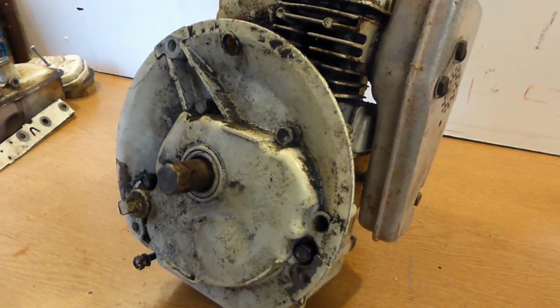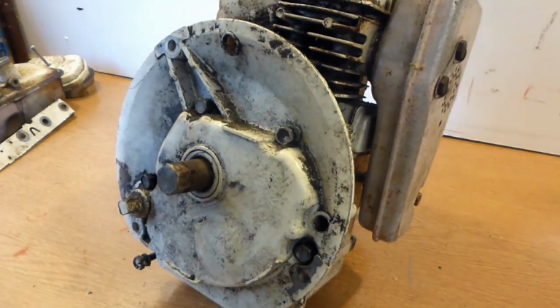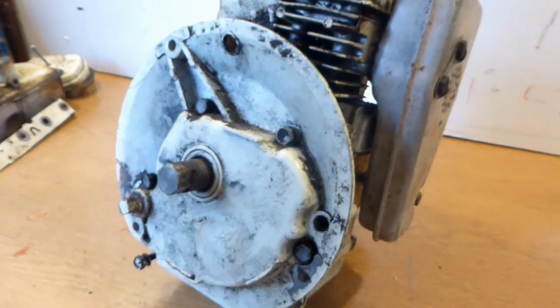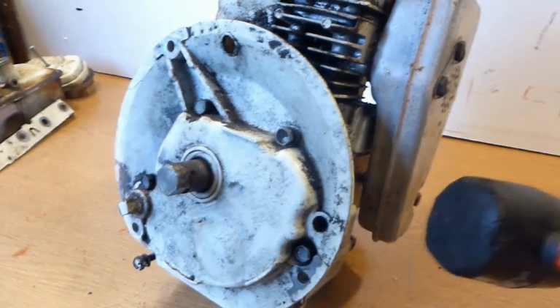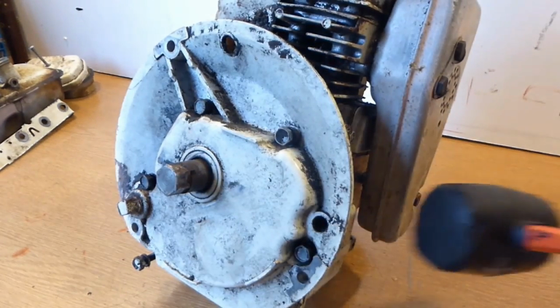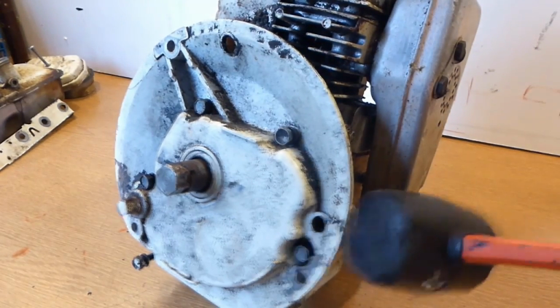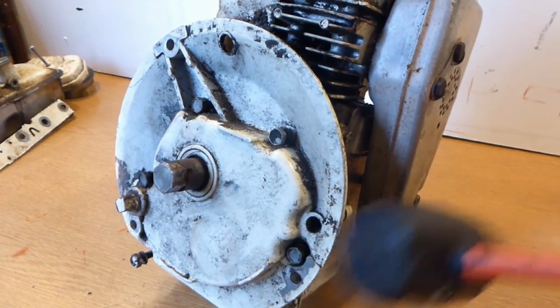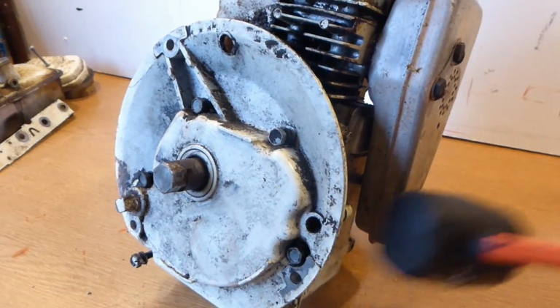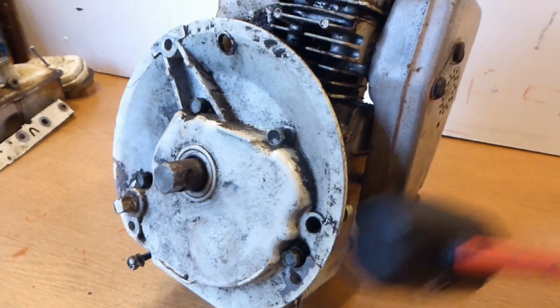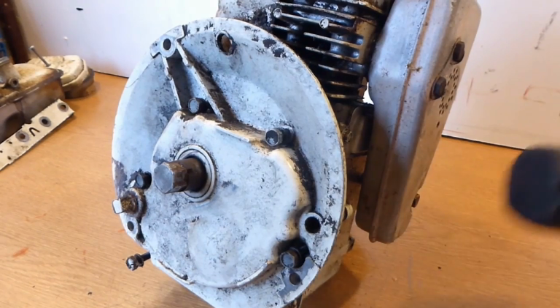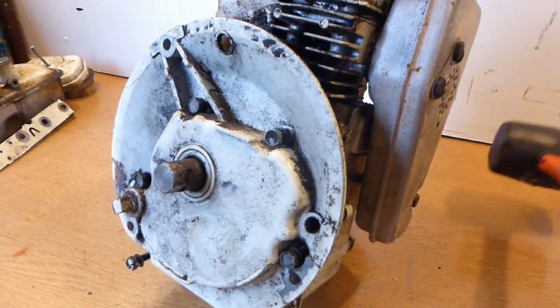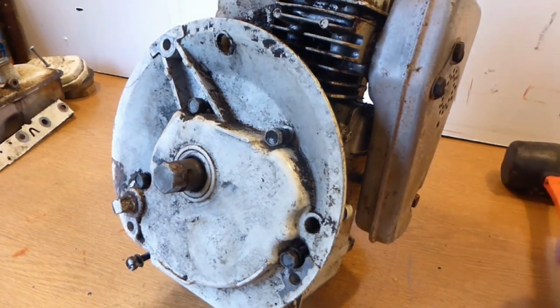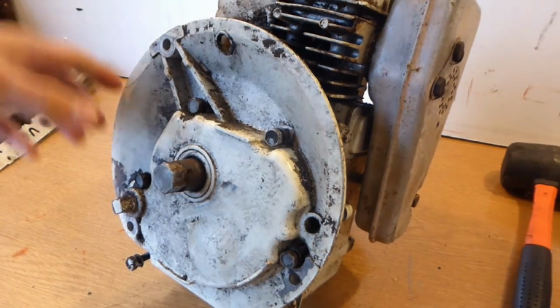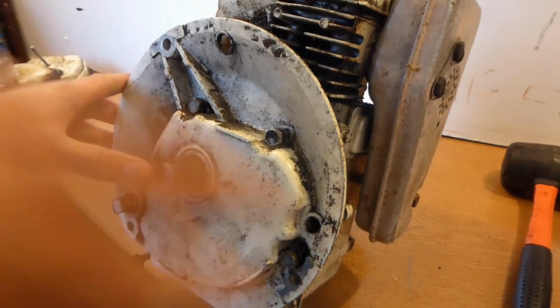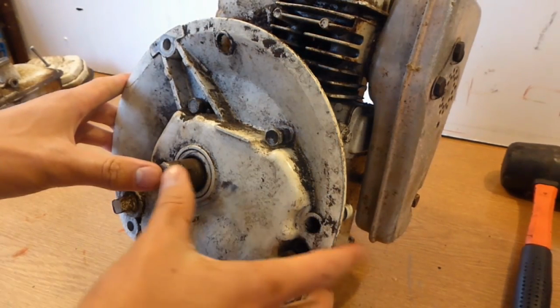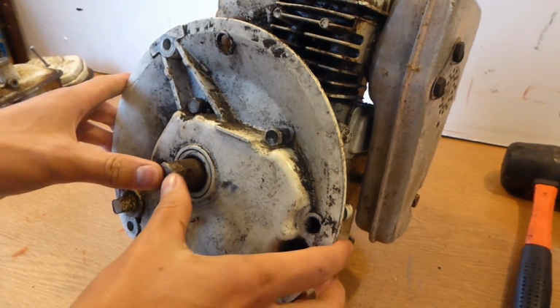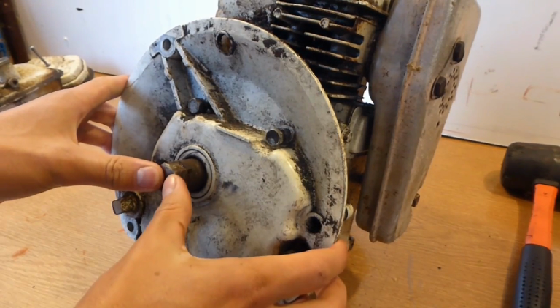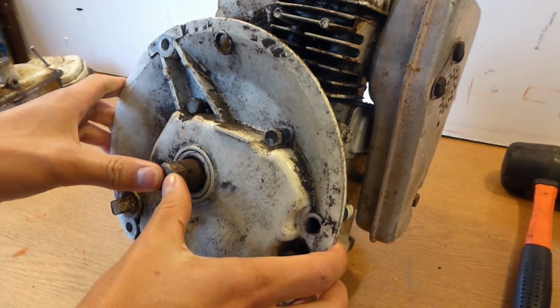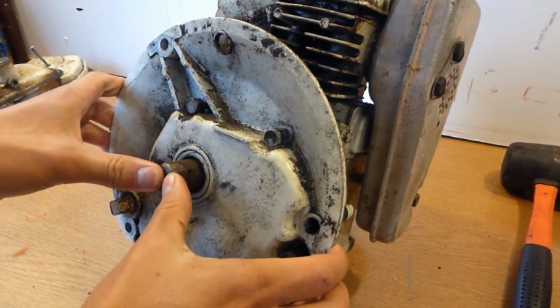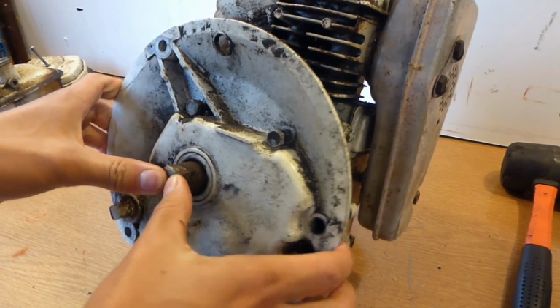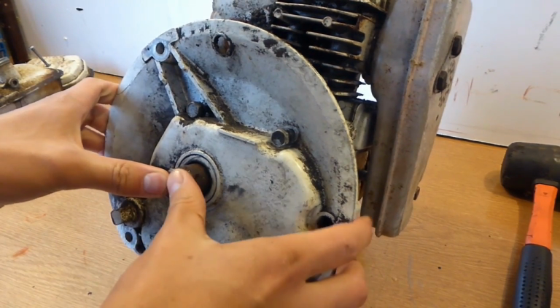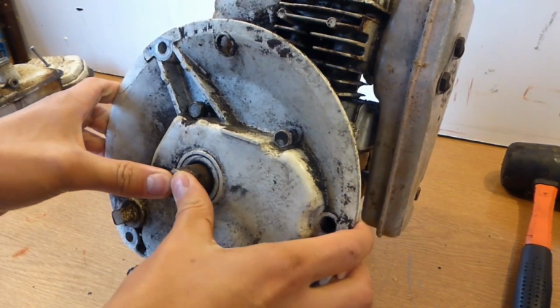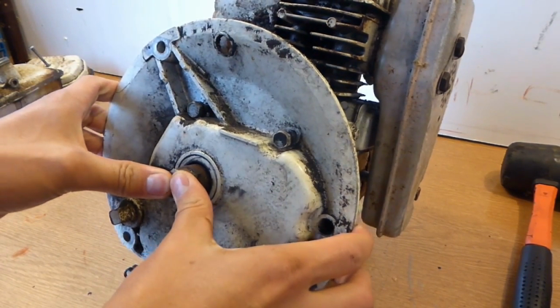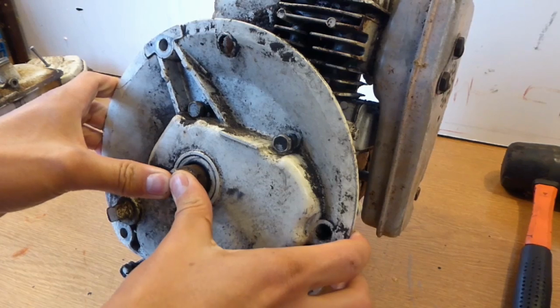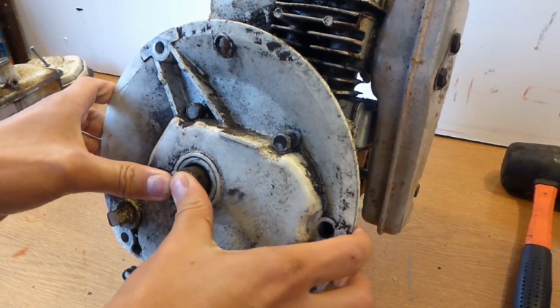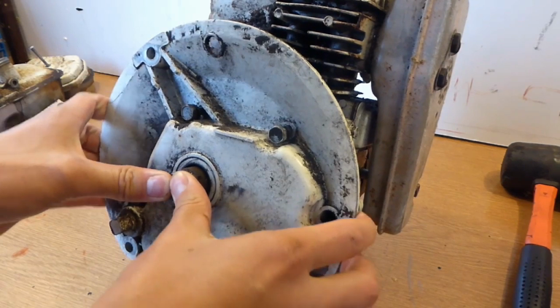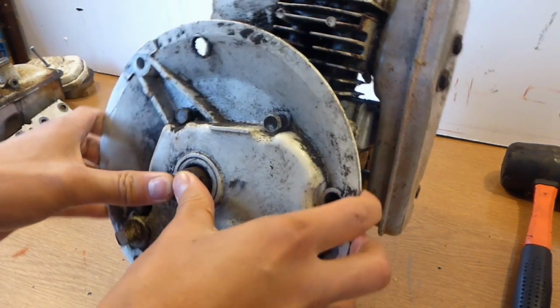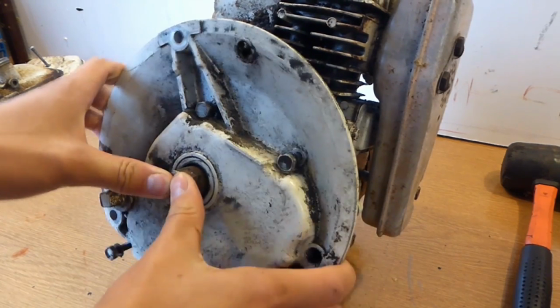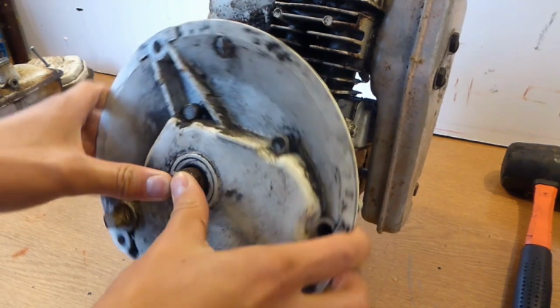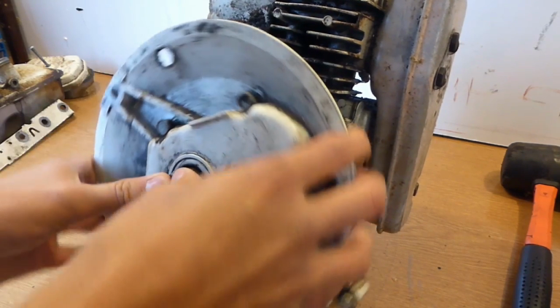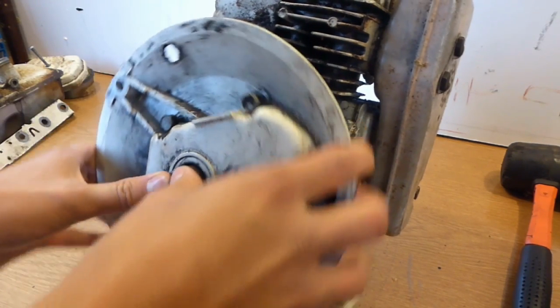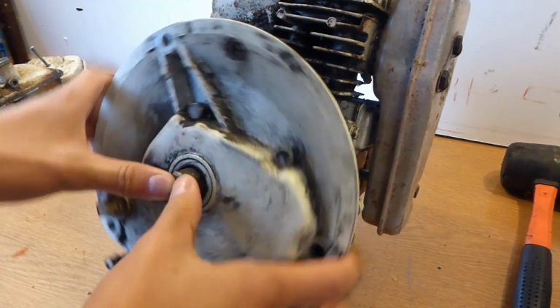I just use a rubber mallet to get the sump off because it's usually stuck on there with a gasket, and if you're very careful you can actually get it off sometimes without damaging the gasket, although it's obviously recommended to replace the gasket for good practice.